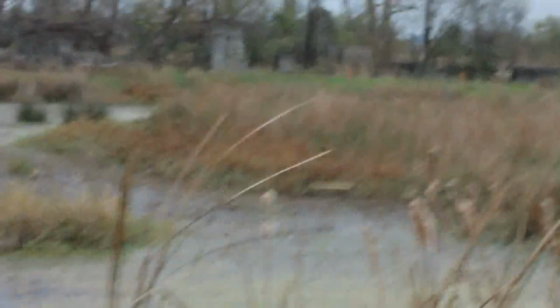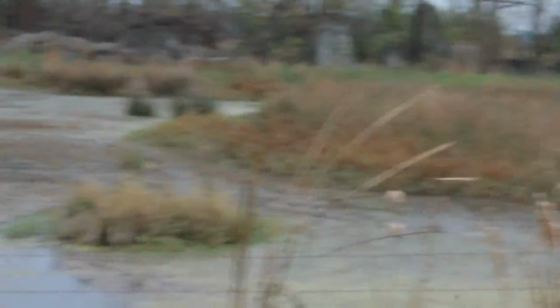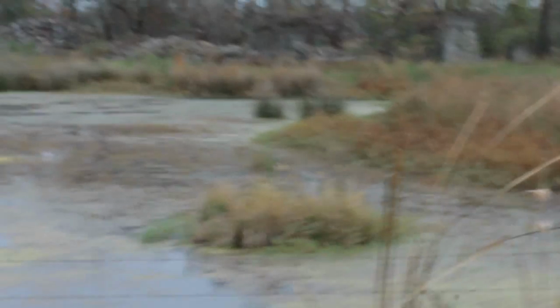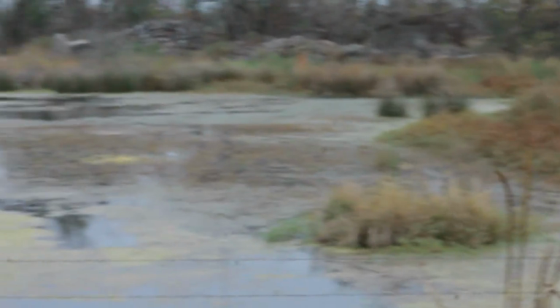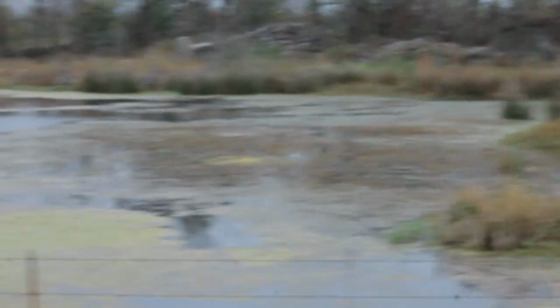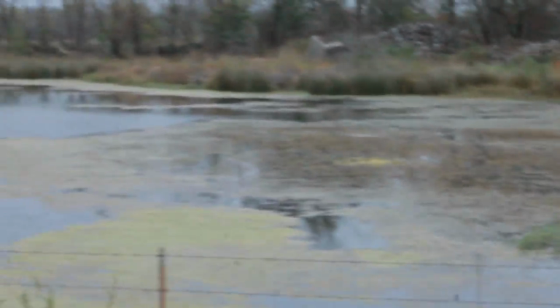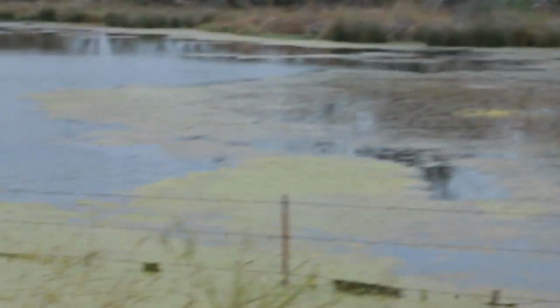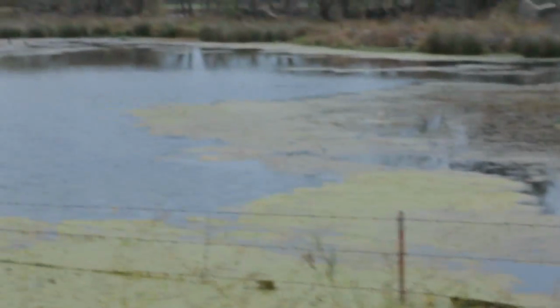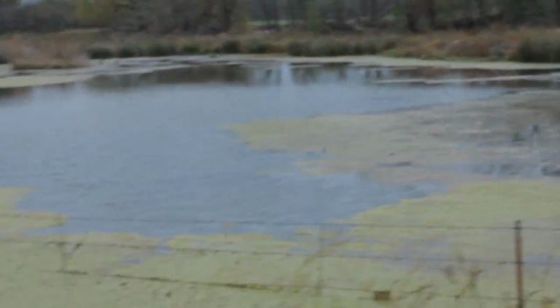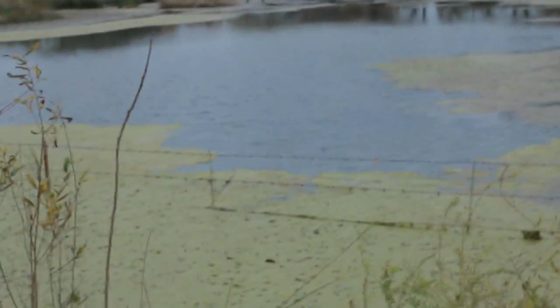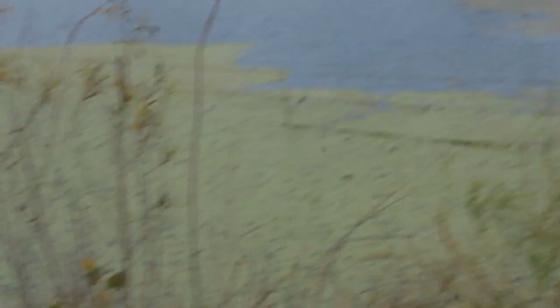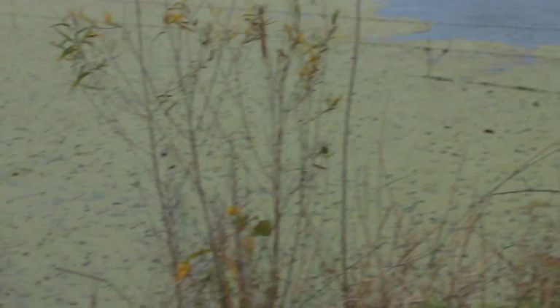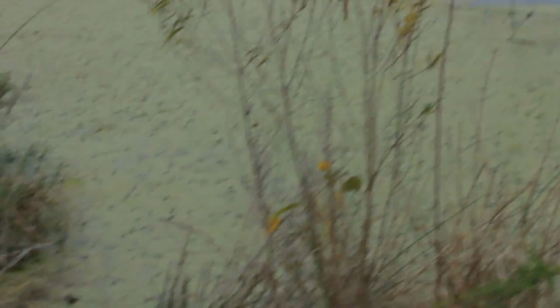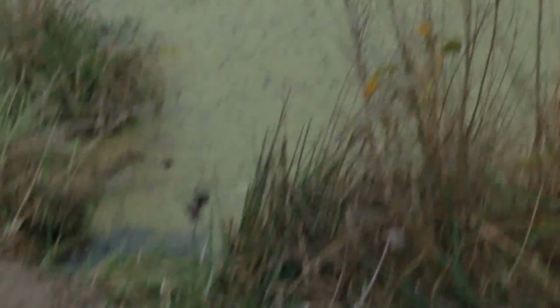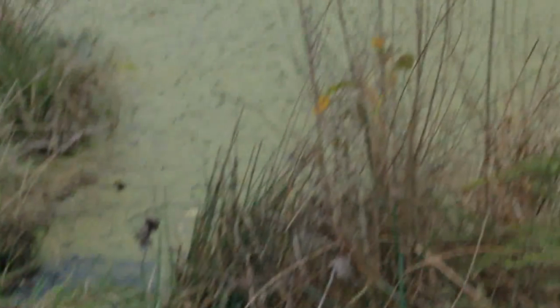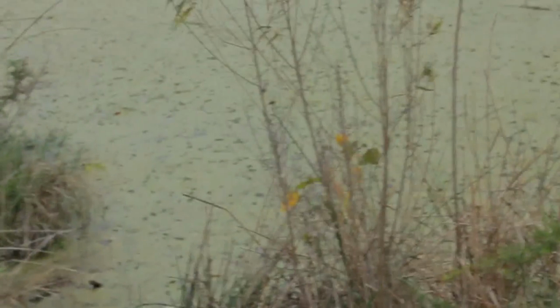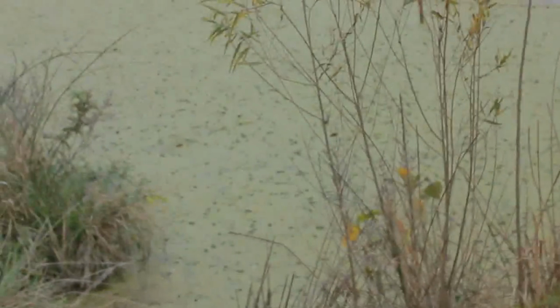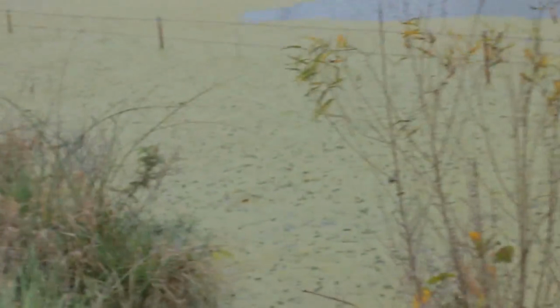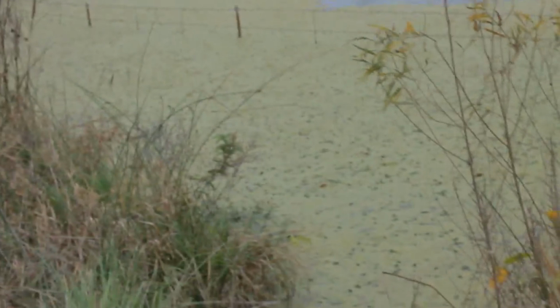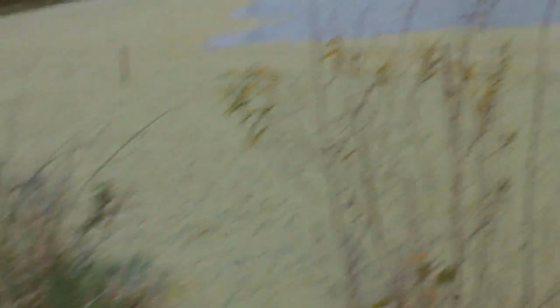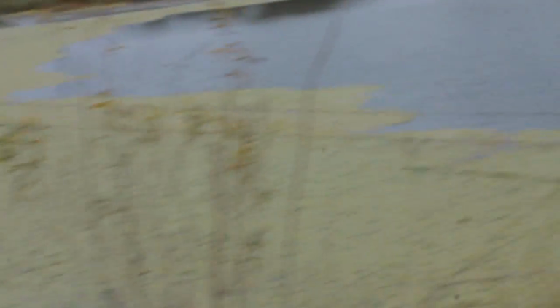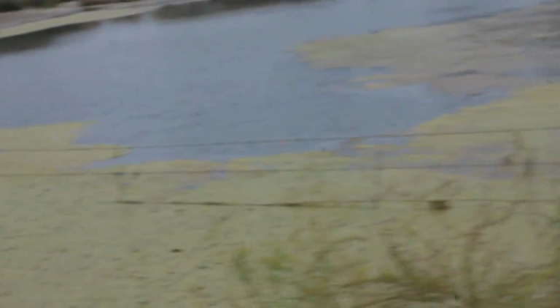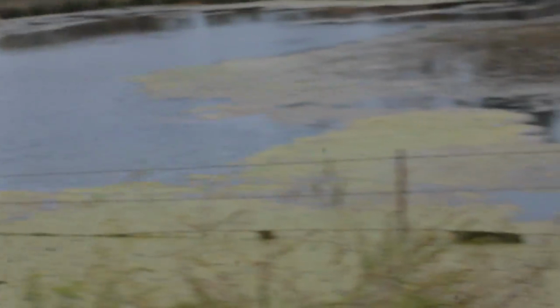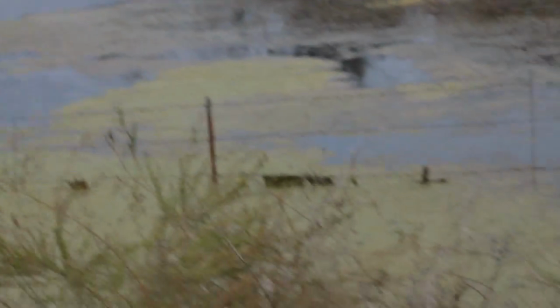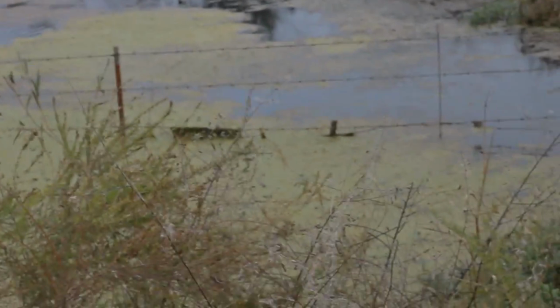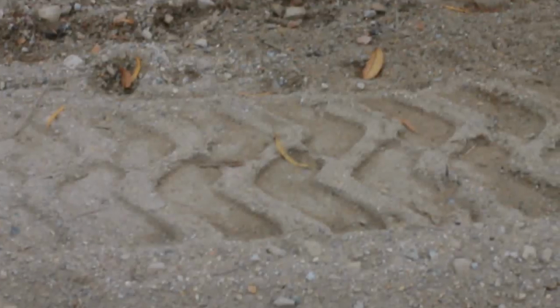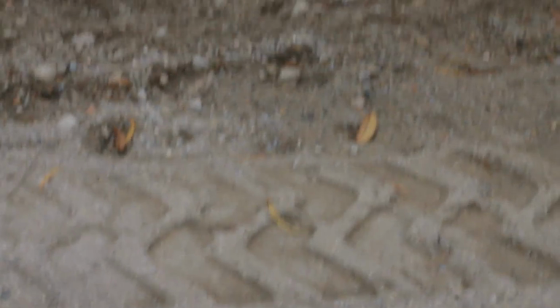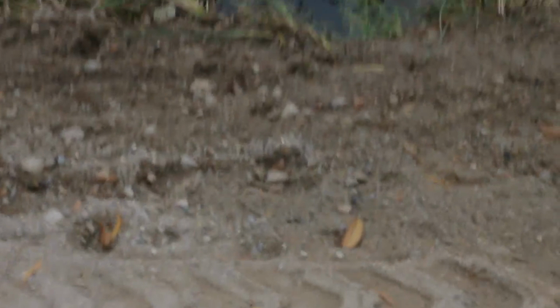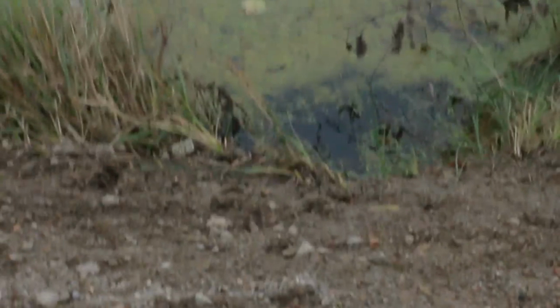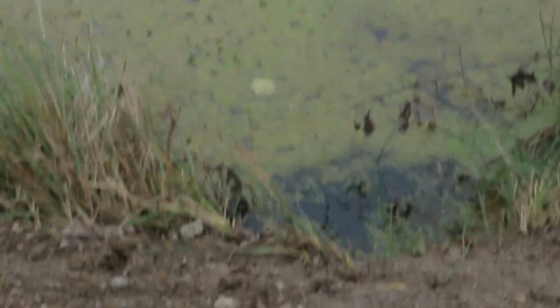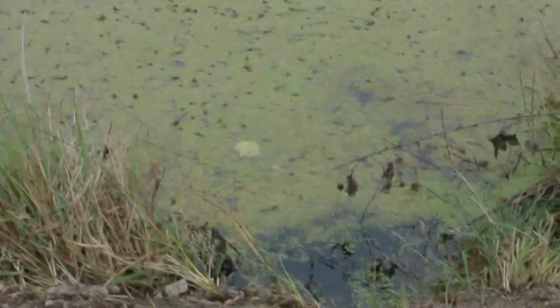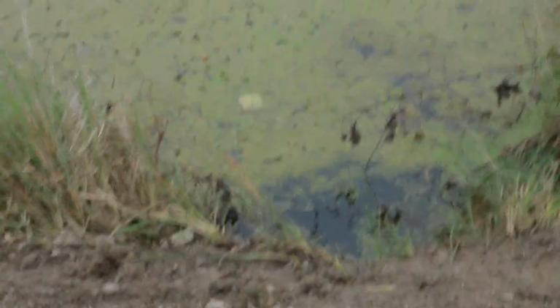I found another little area here that's pretty cool looking. All mine shafts full of water. I'll tell you how close some of these pits are — look at that.